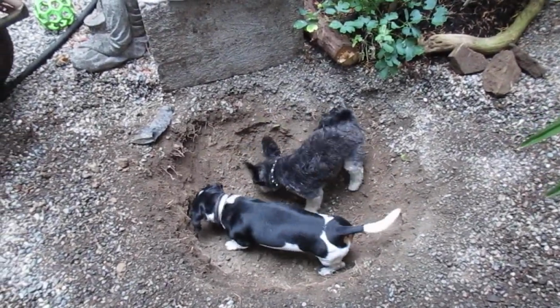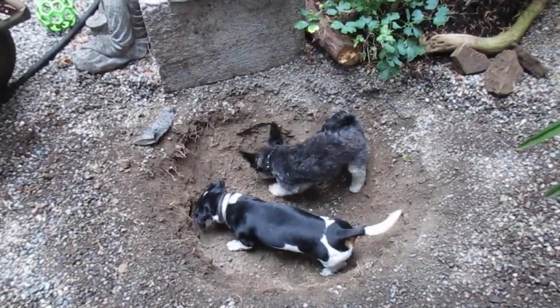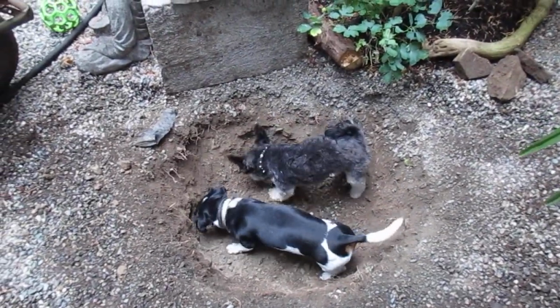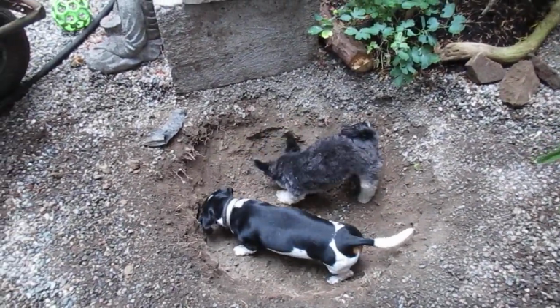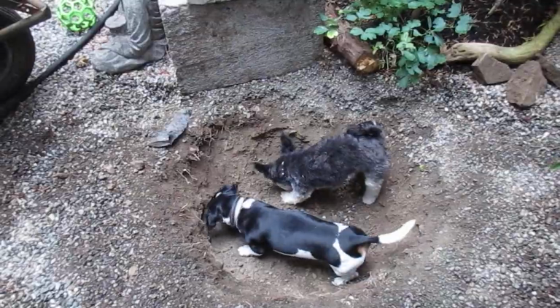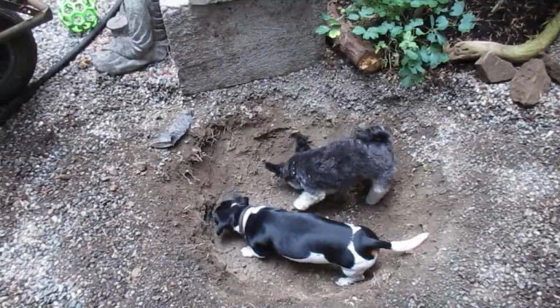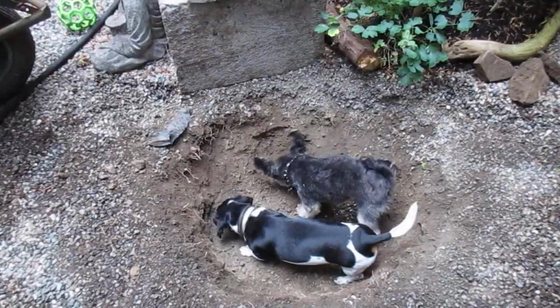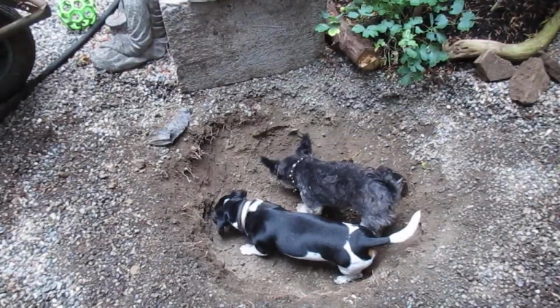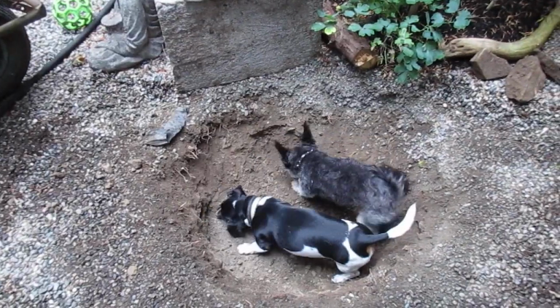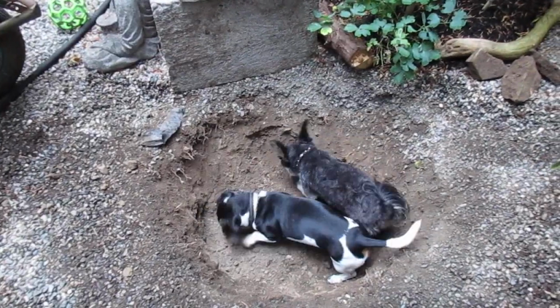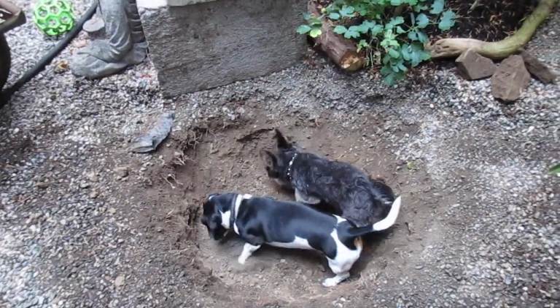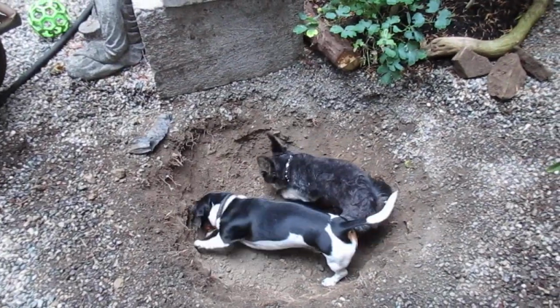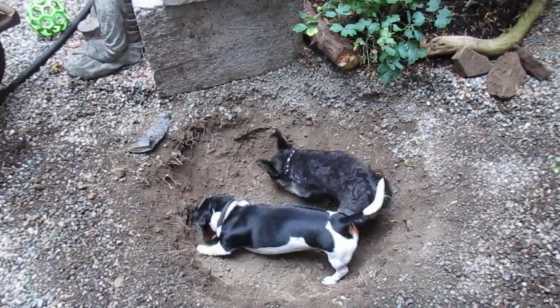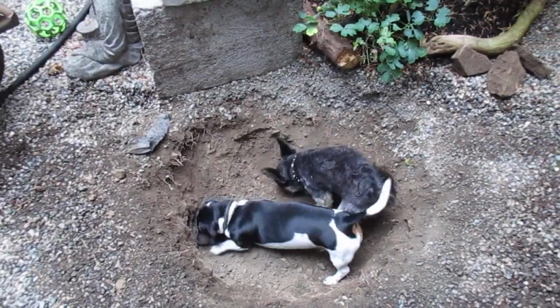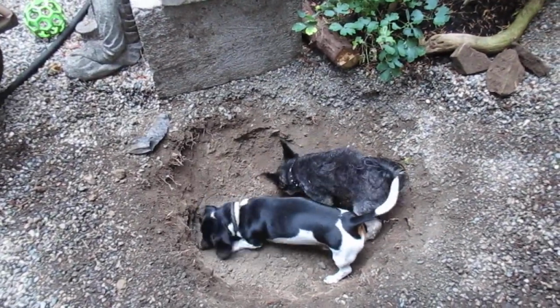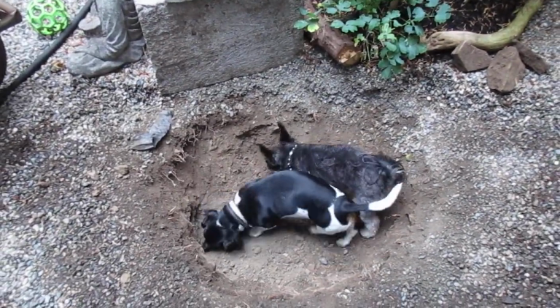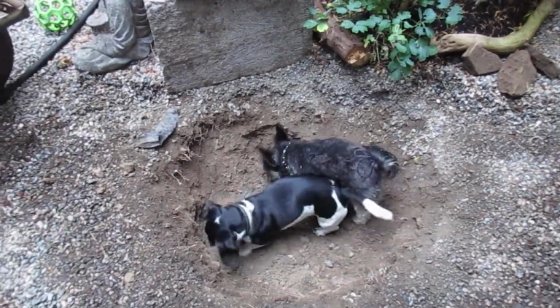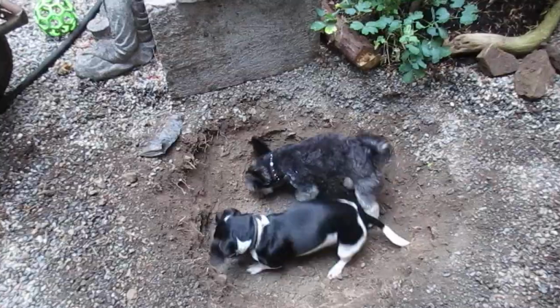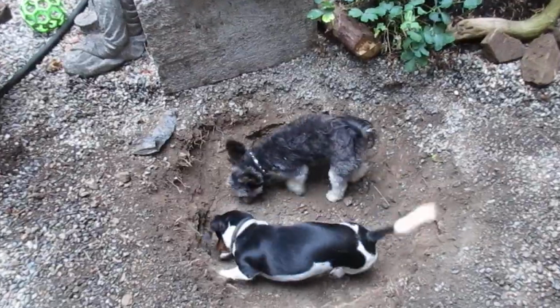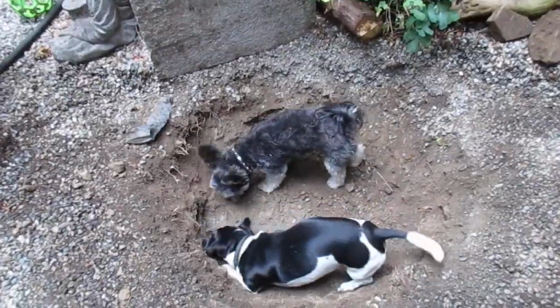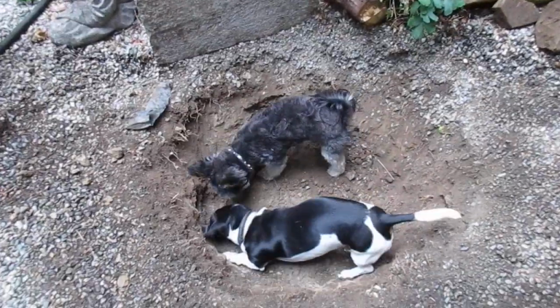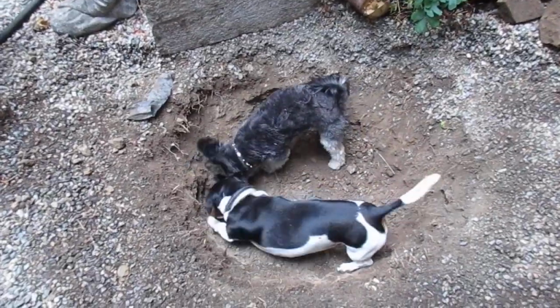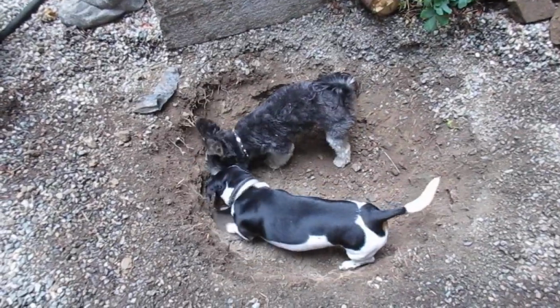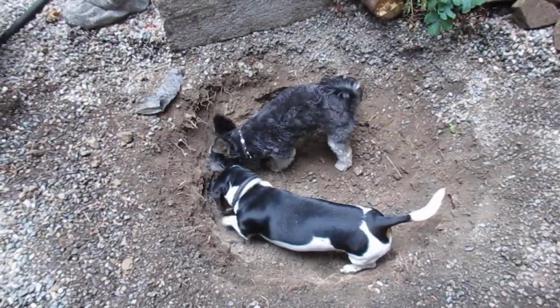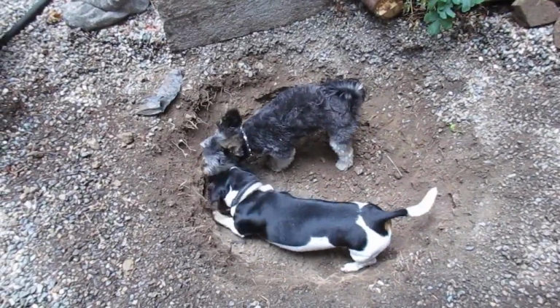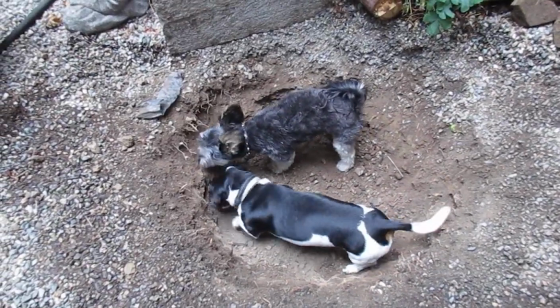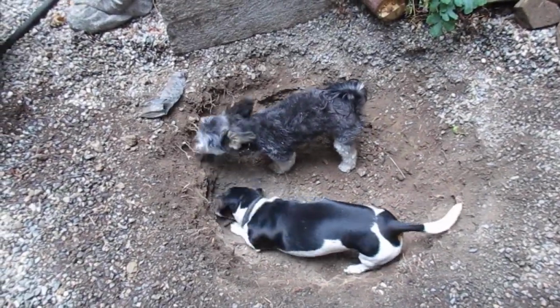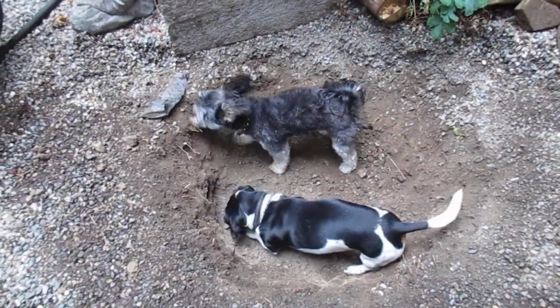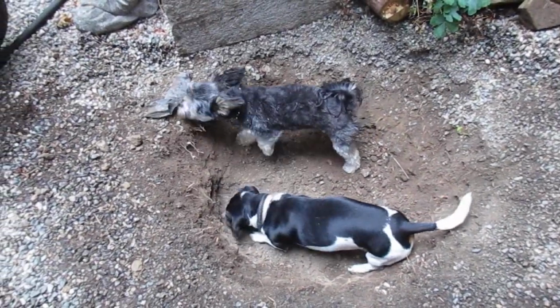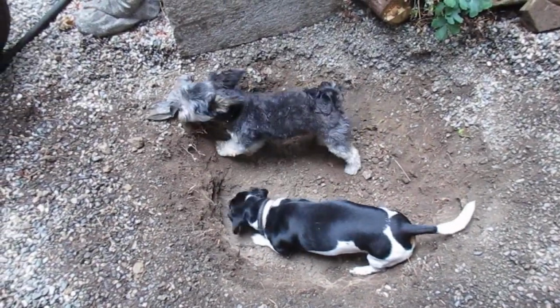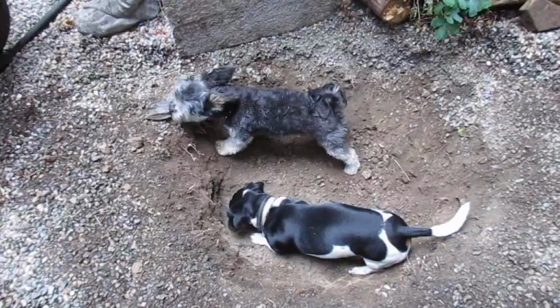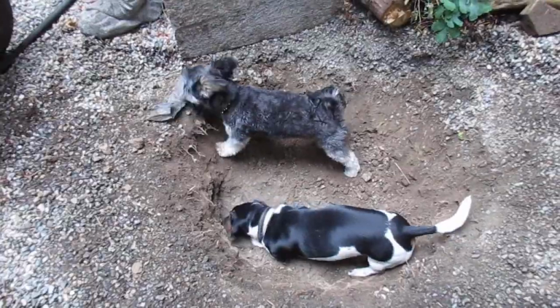Two little dogs digging a big hole. You're going to help too, buddy. Nice — two dogs digging a hole. Holy smokers, and that's pretty rocky soil too. I'm impressed.